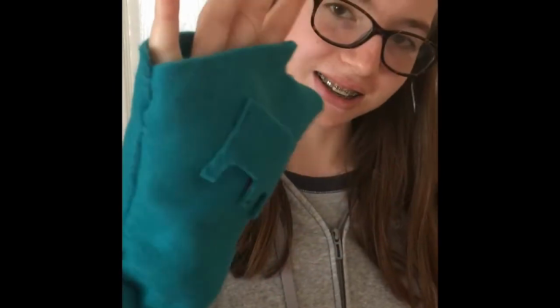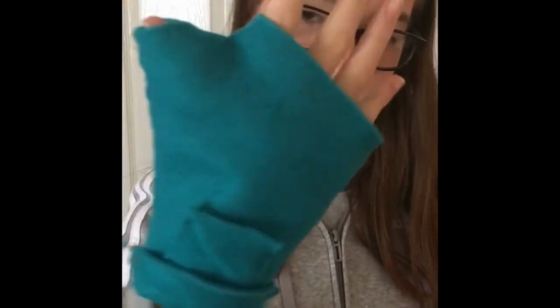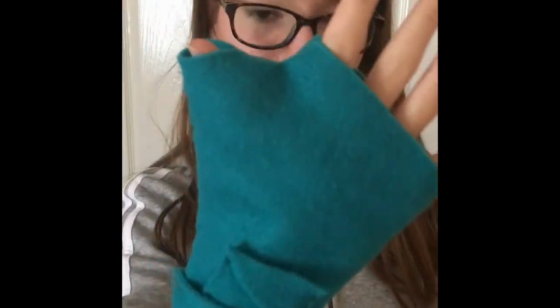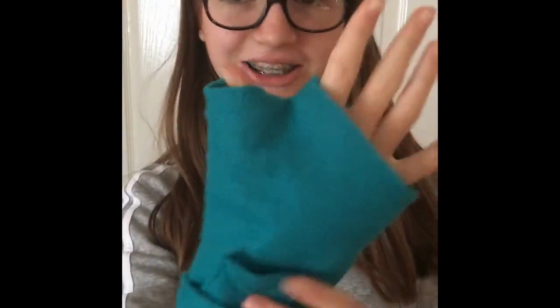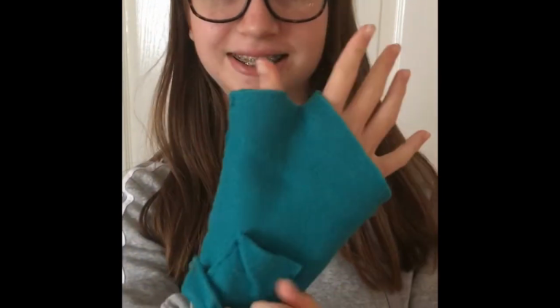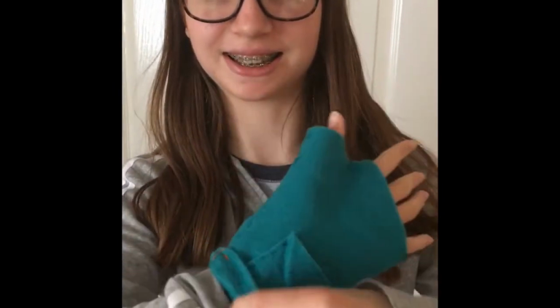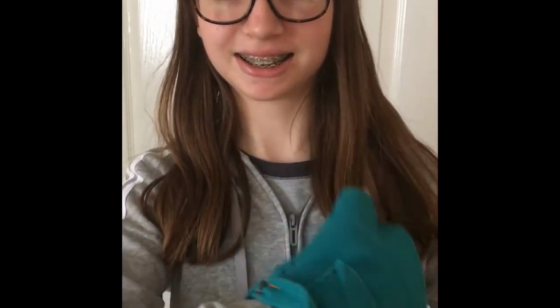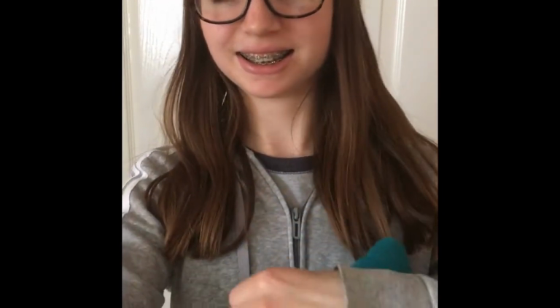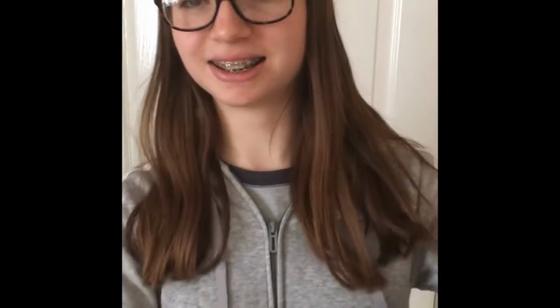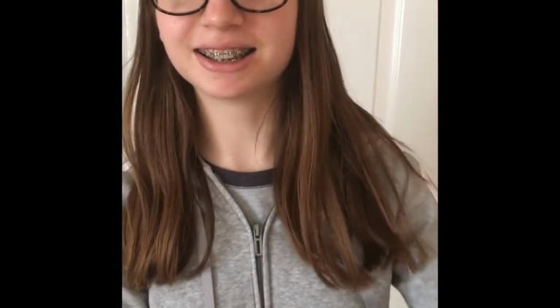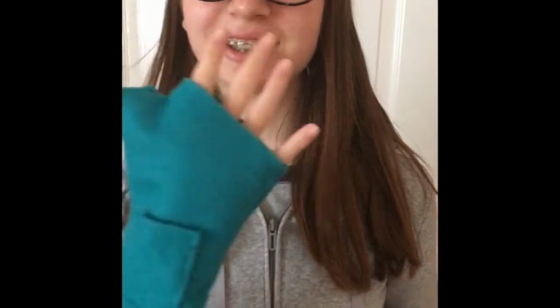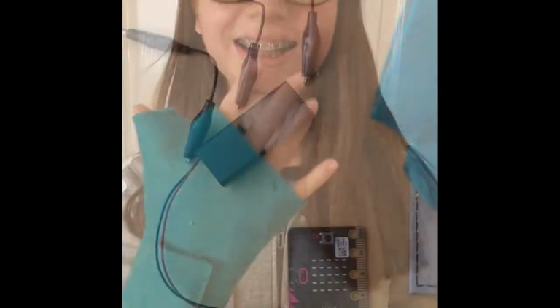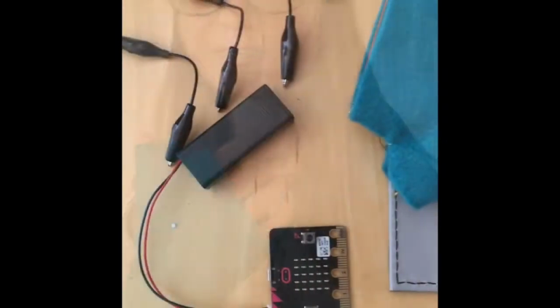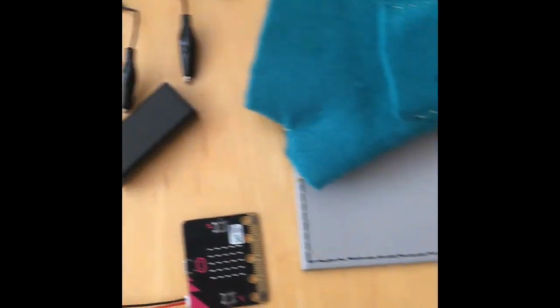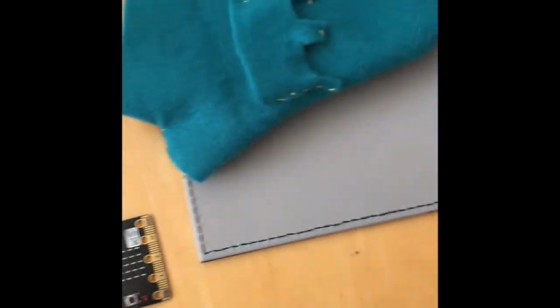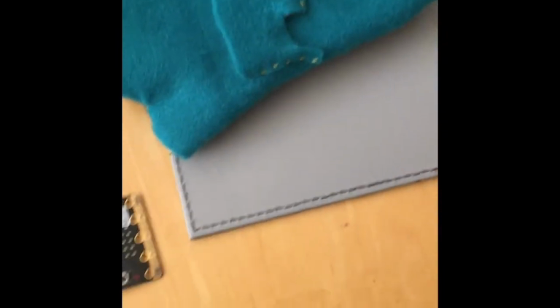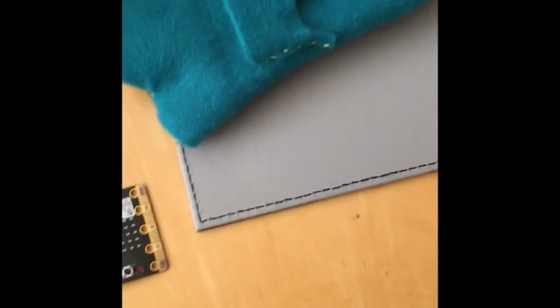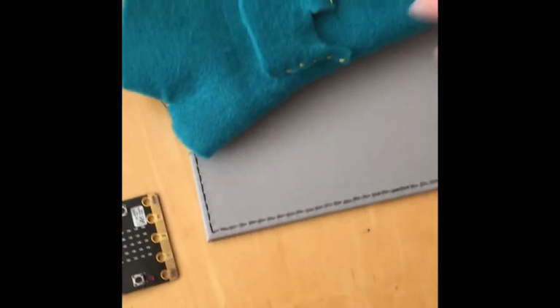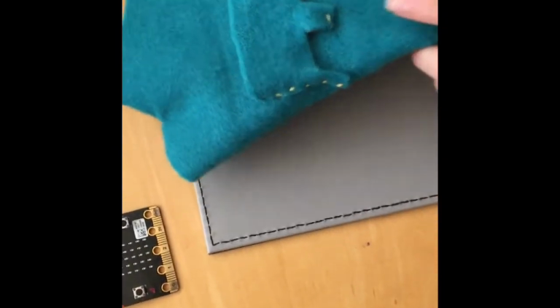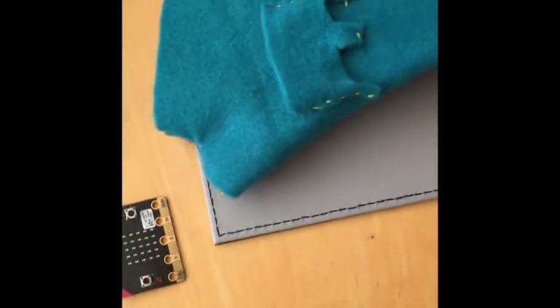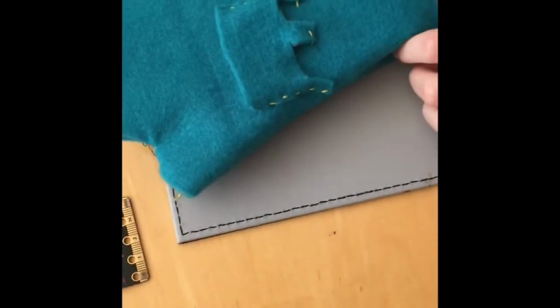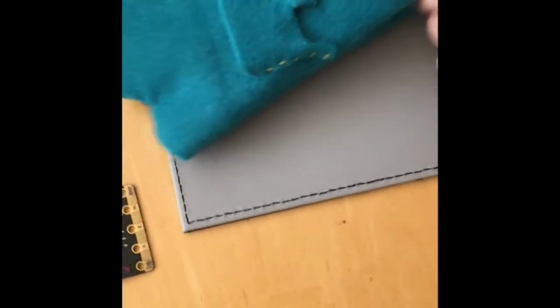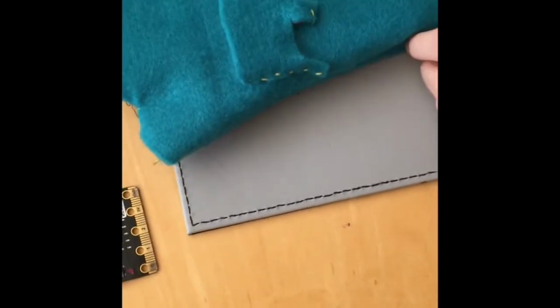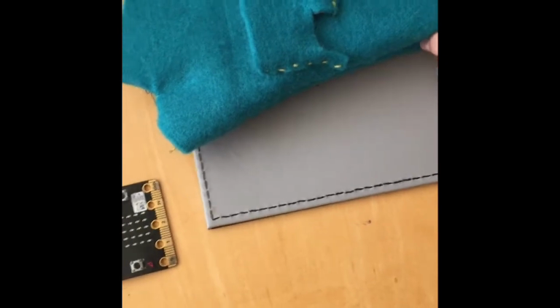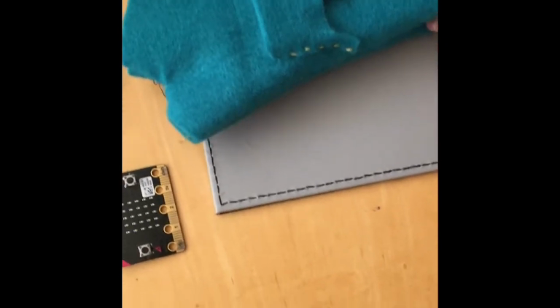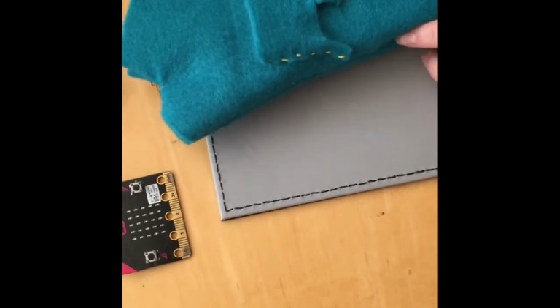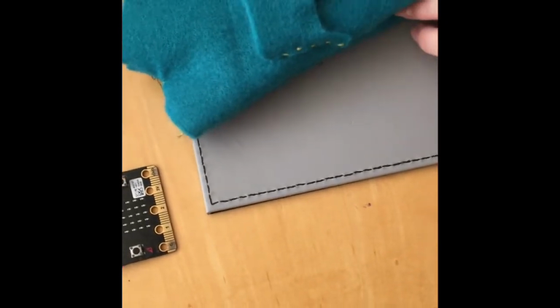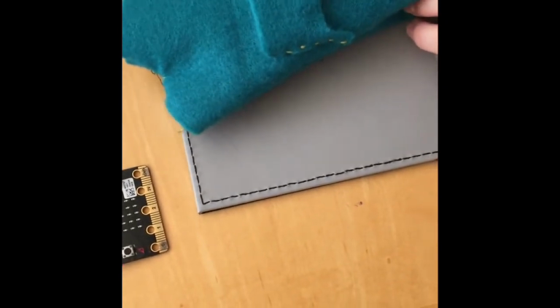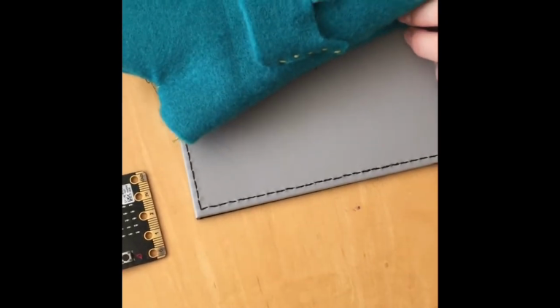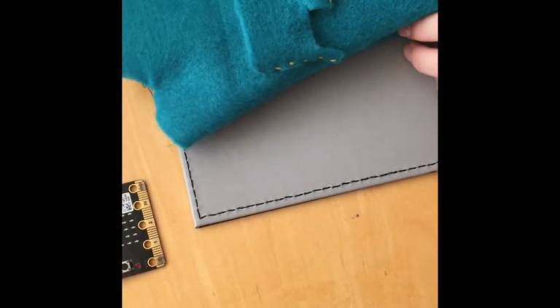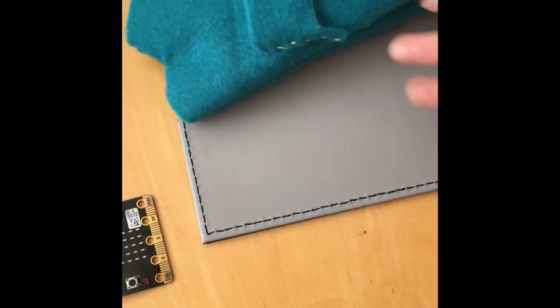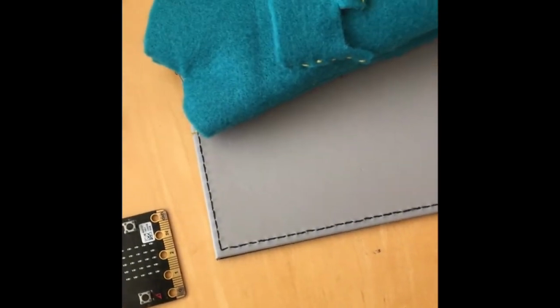Now we're going to put all the electronics inside it. We've sewed this glove up twice and have come to the conclusion that I should probably just stick to programming.